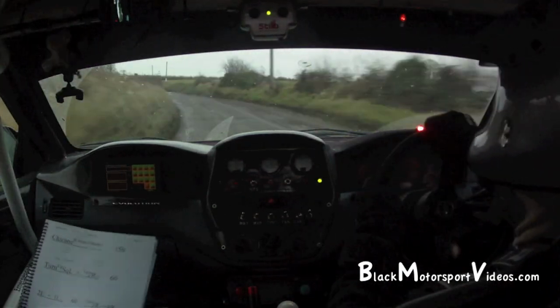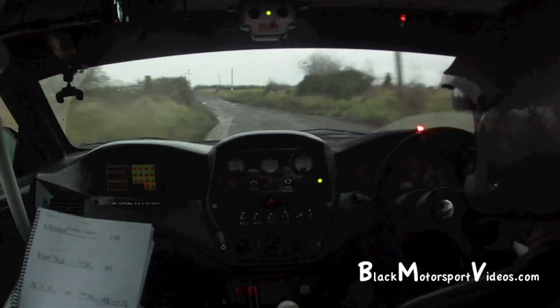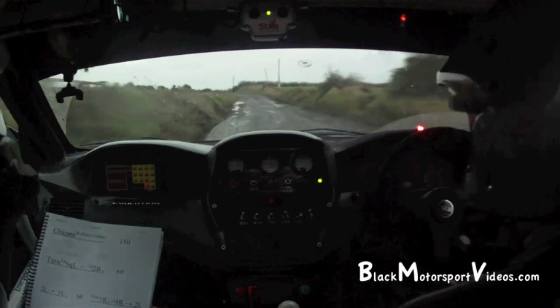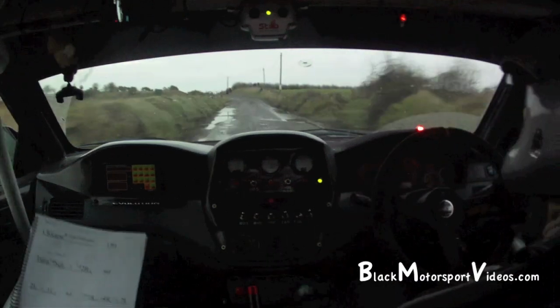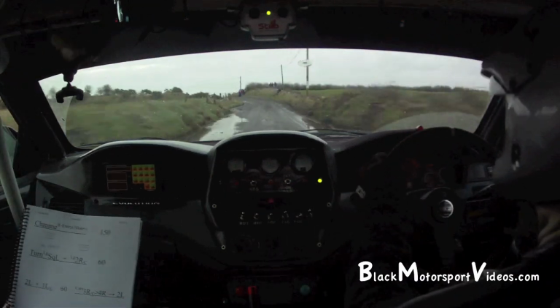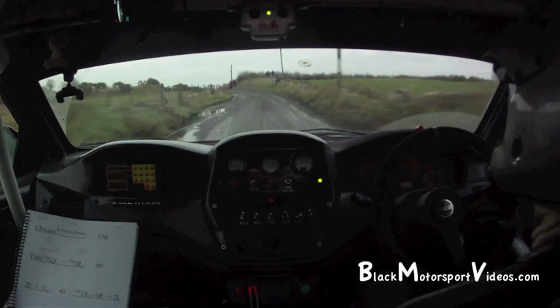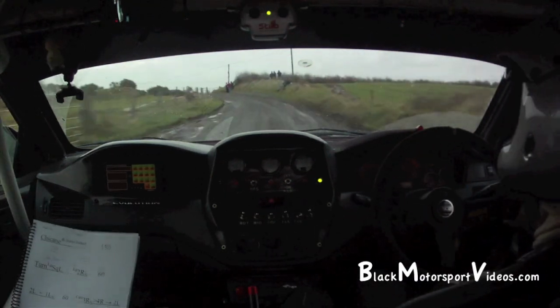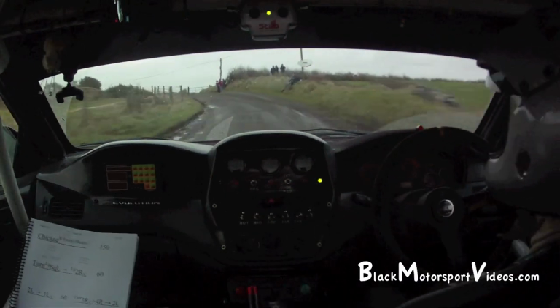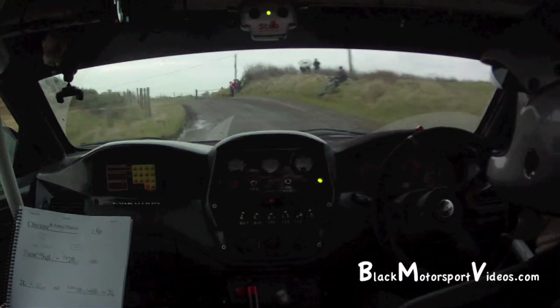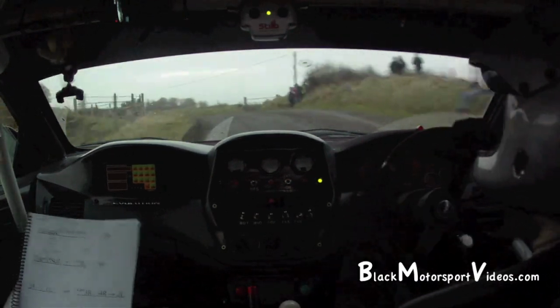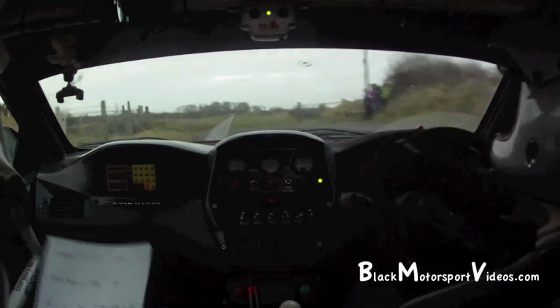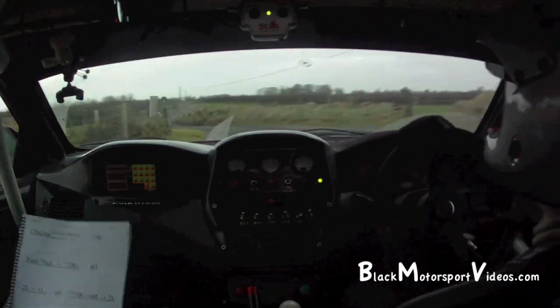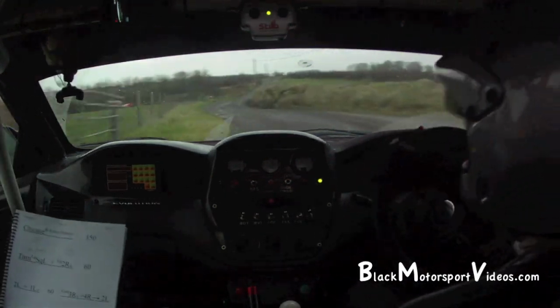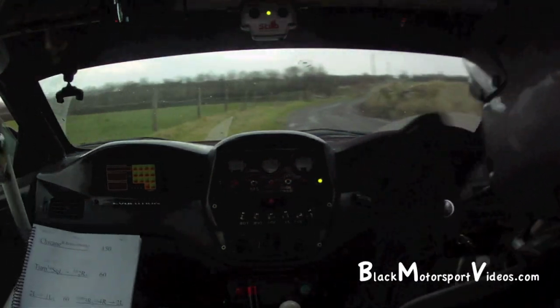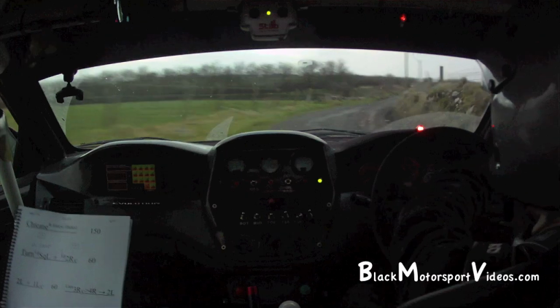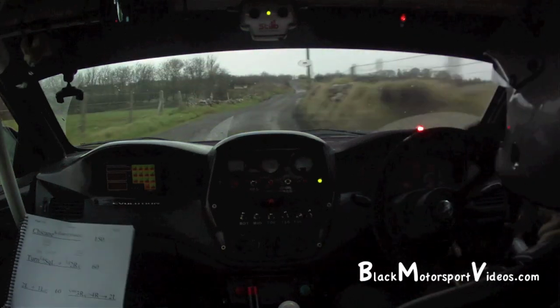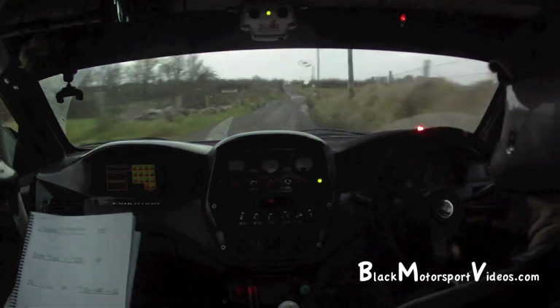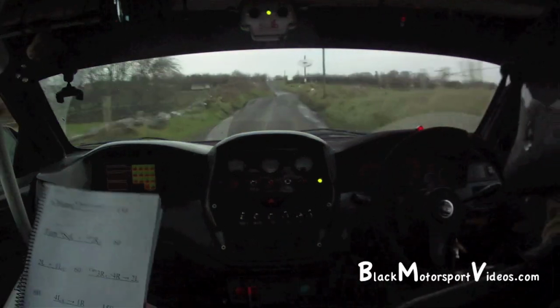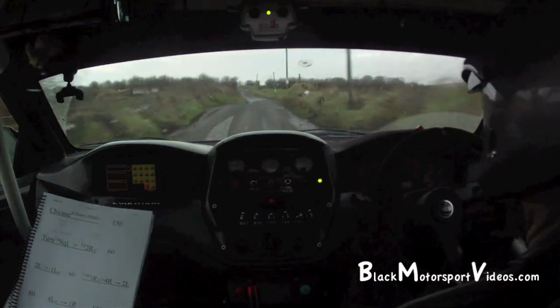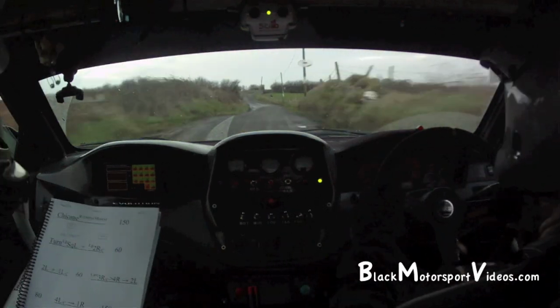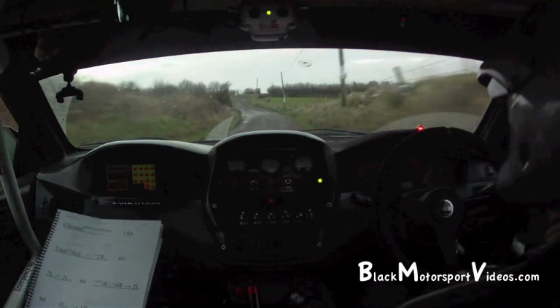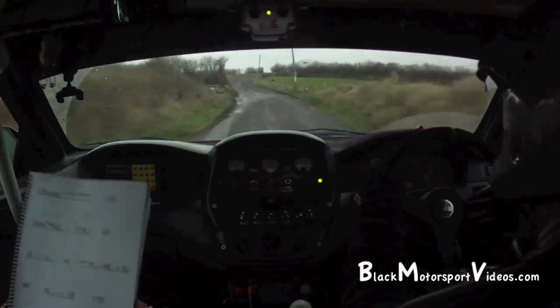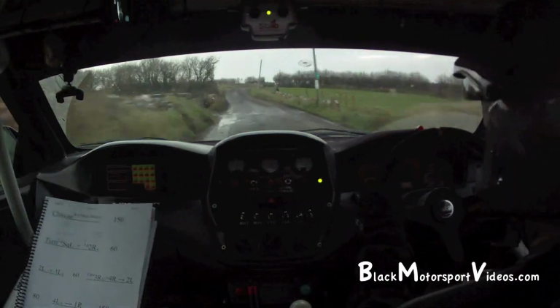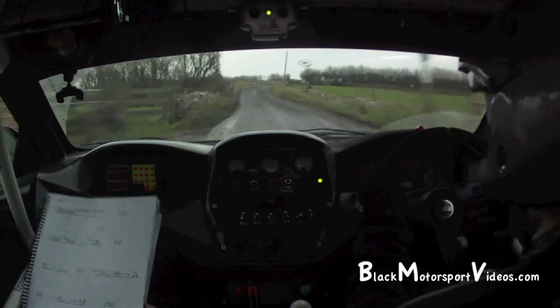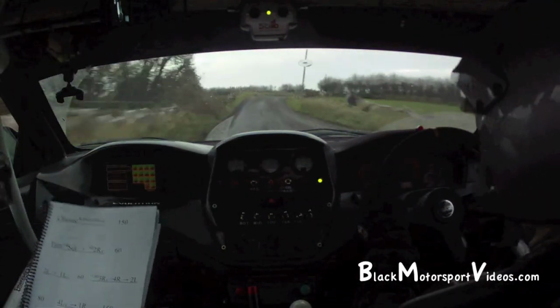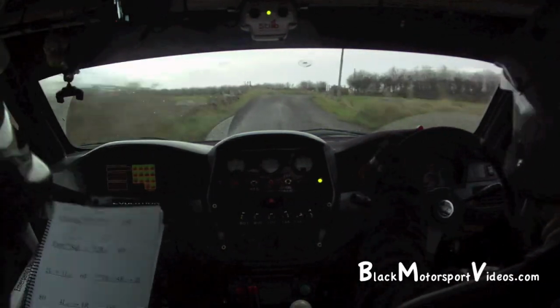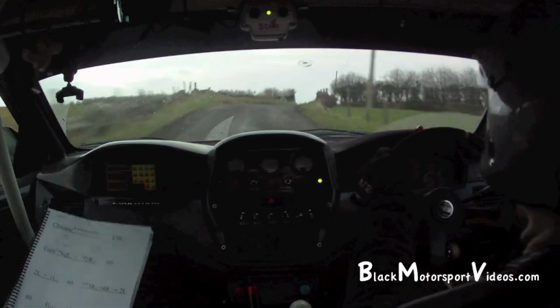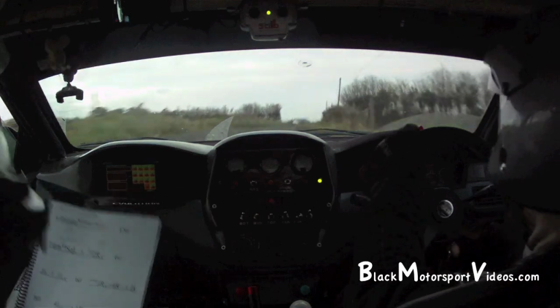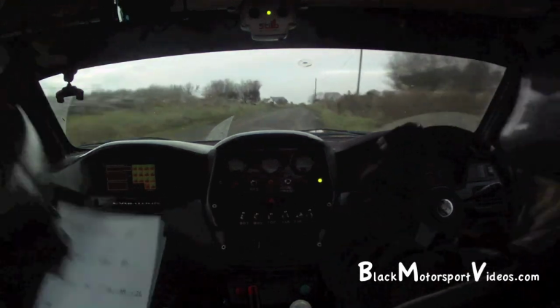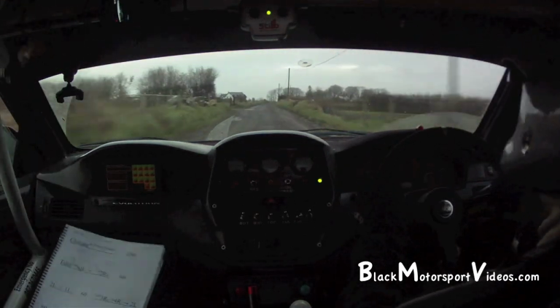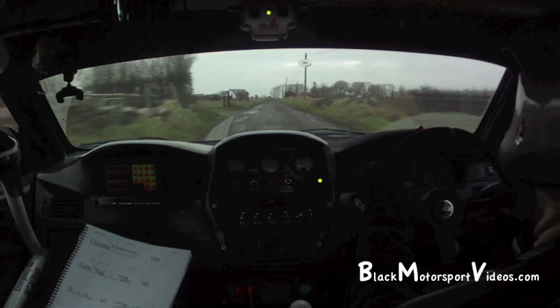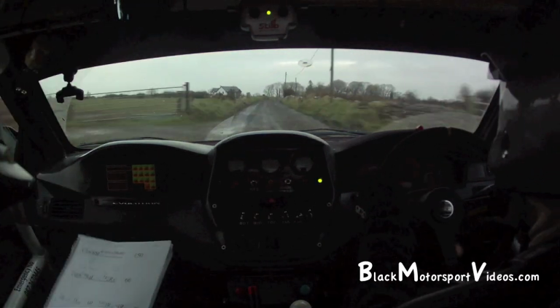80. 4 left over crest, 4 left, into a 1 right. 150, keep the head now, a flat 2 right over crest, 100. 1 right, 150.